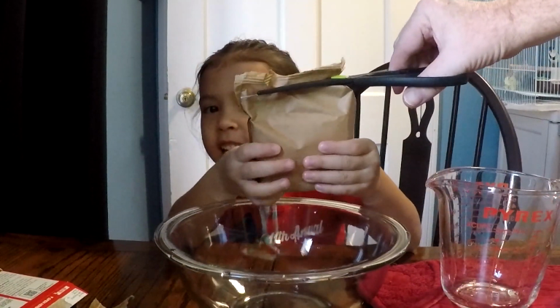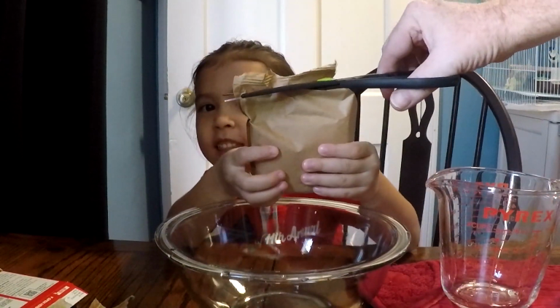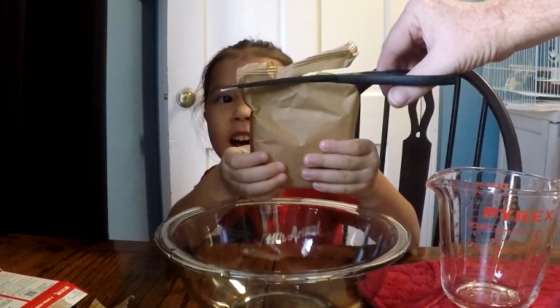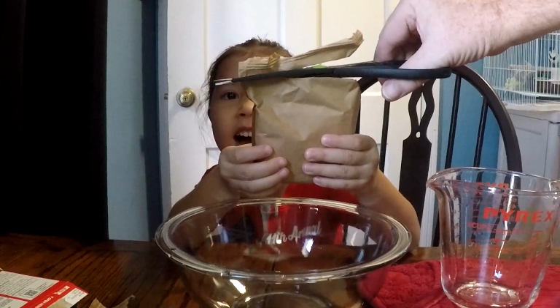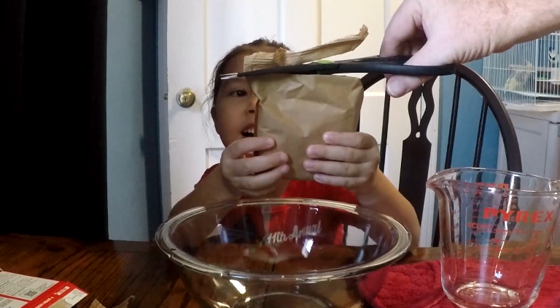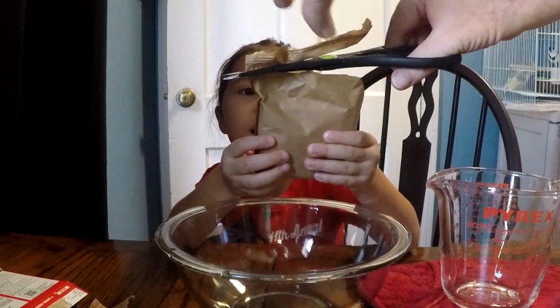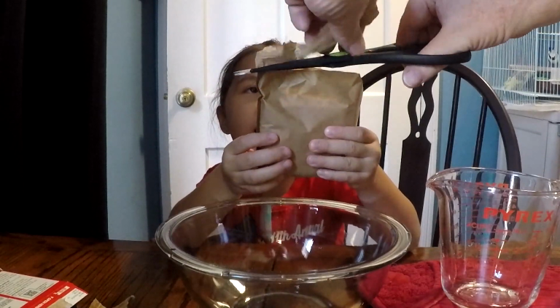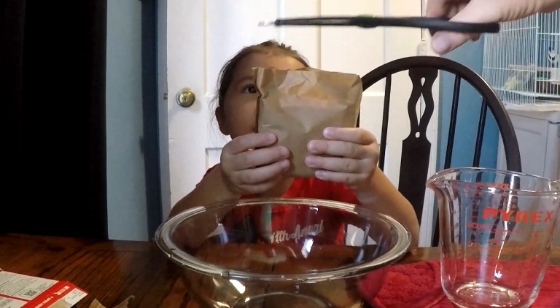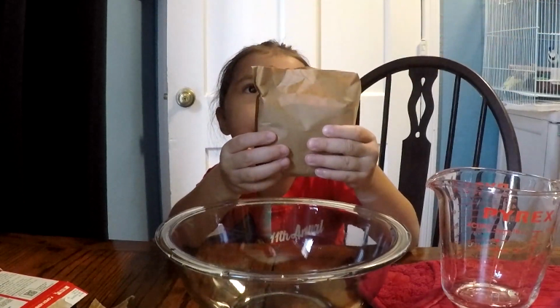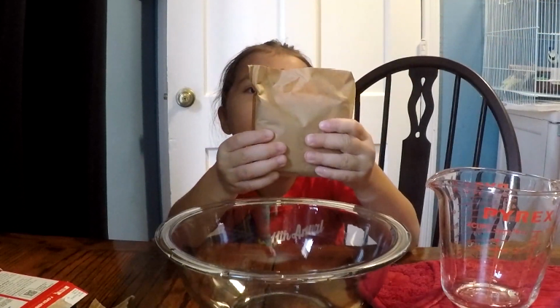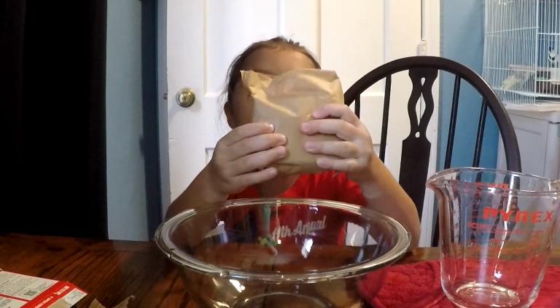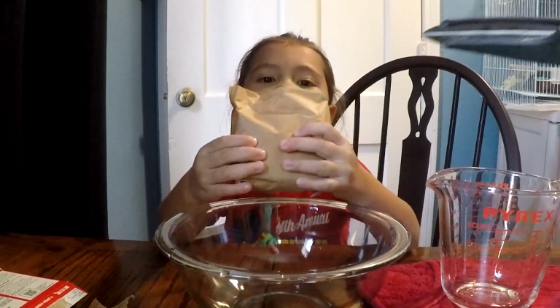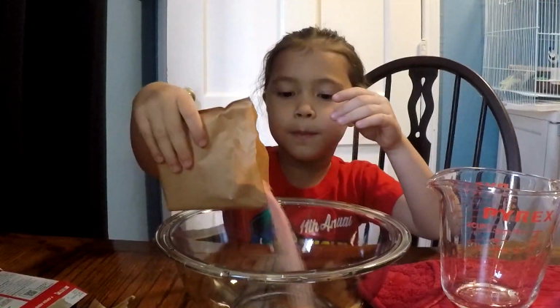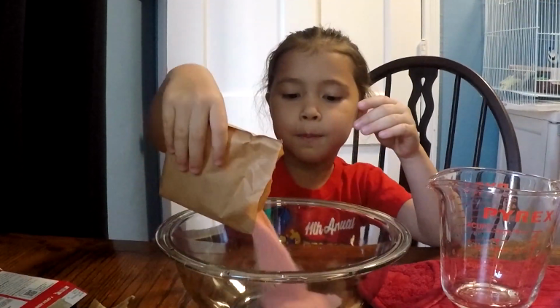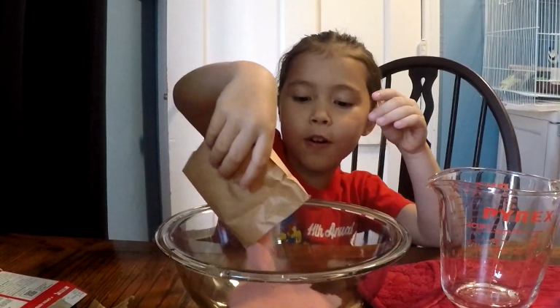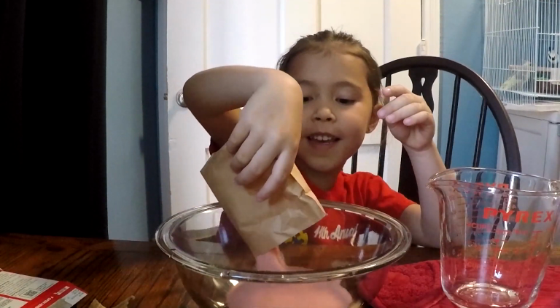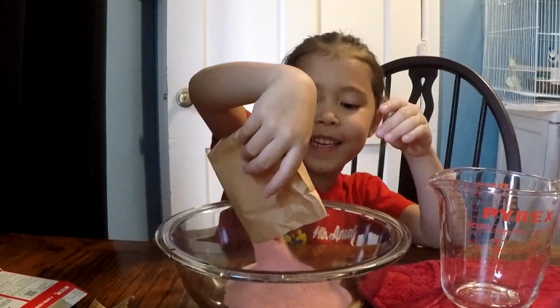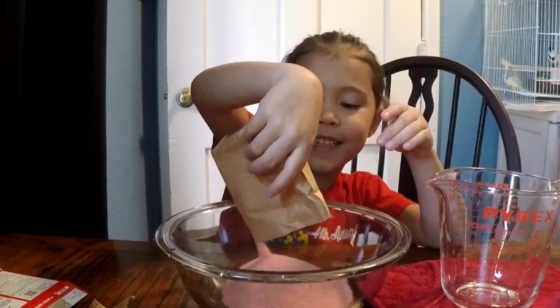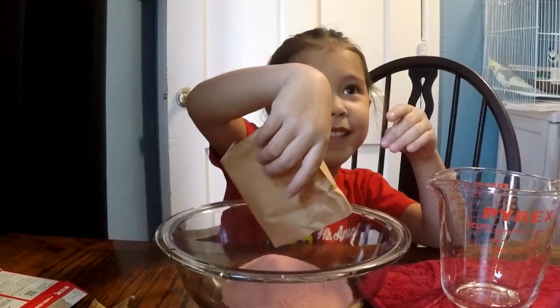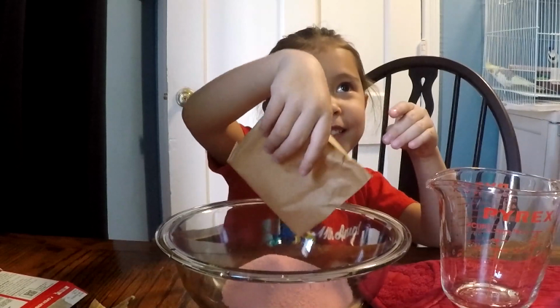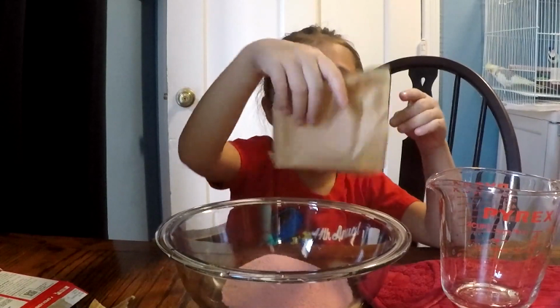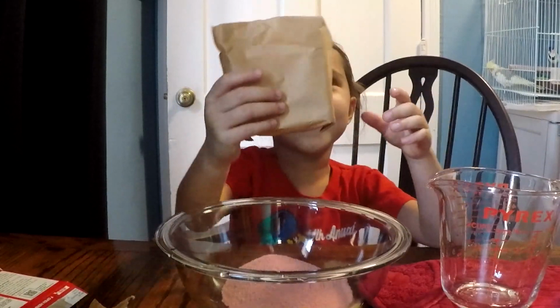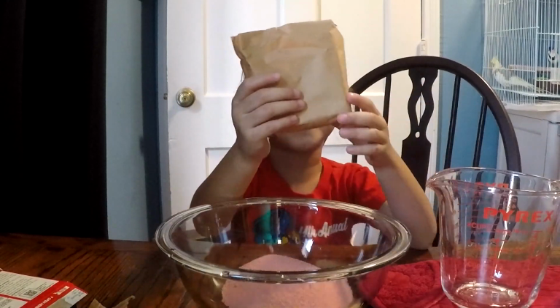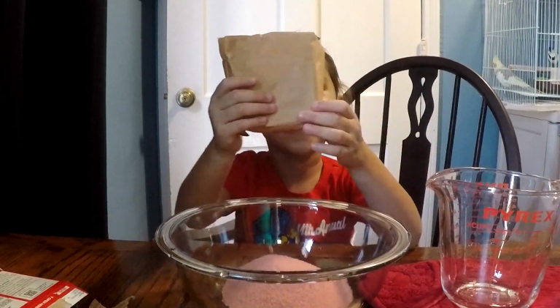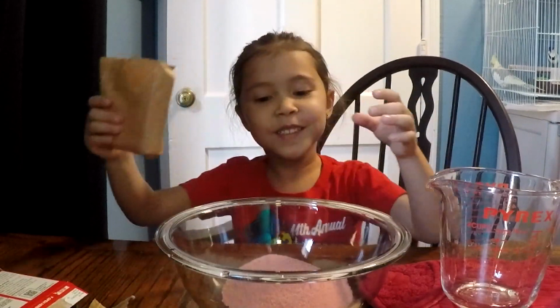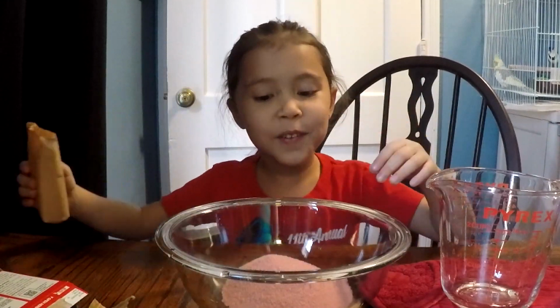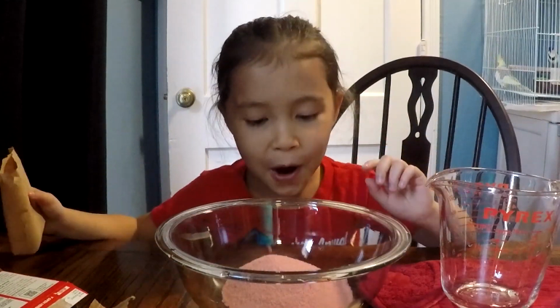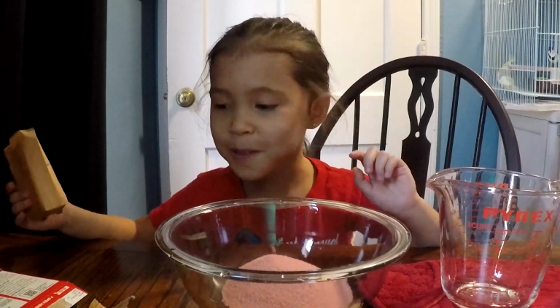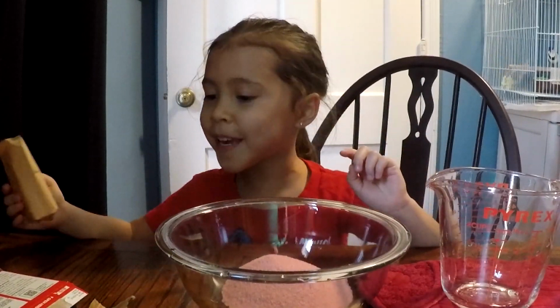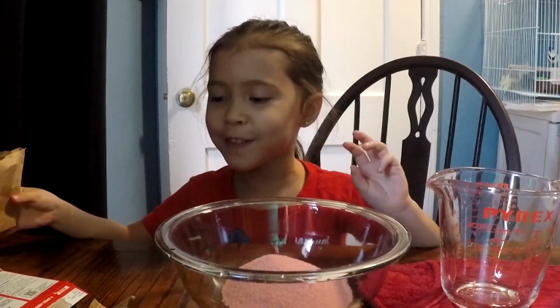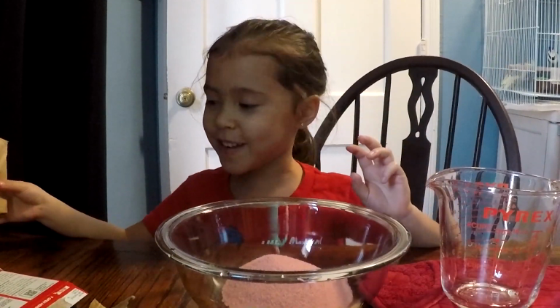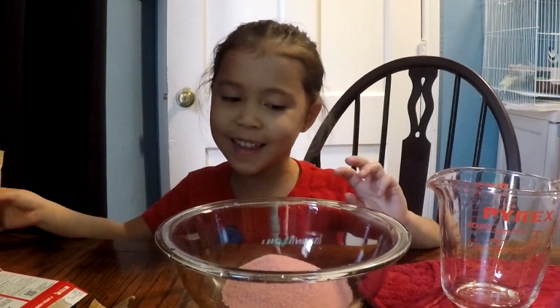Cutting the bag. Pour it in. That's a lot. Wow, it looks pink — my freaking color.